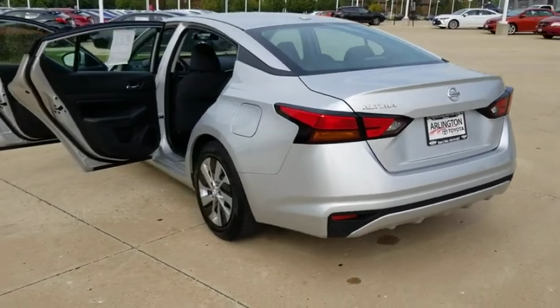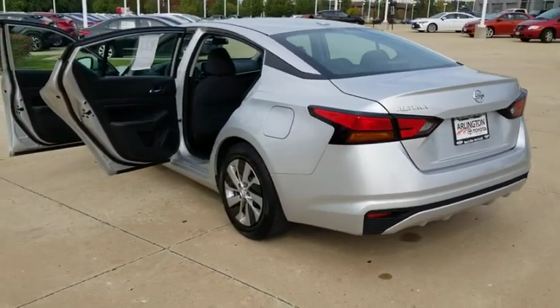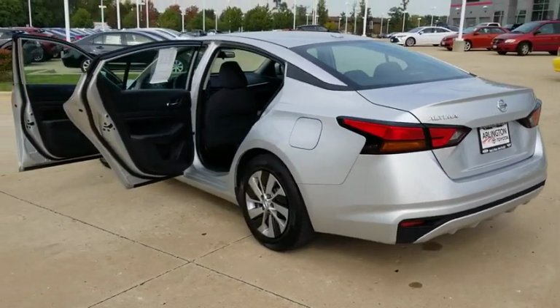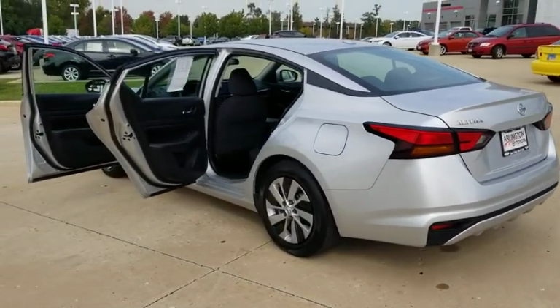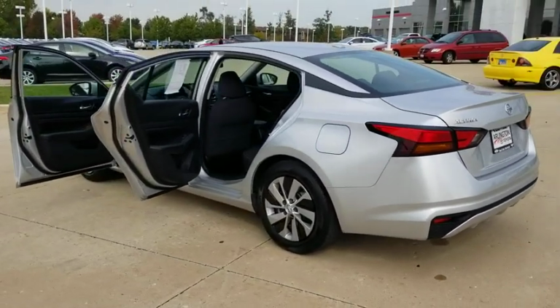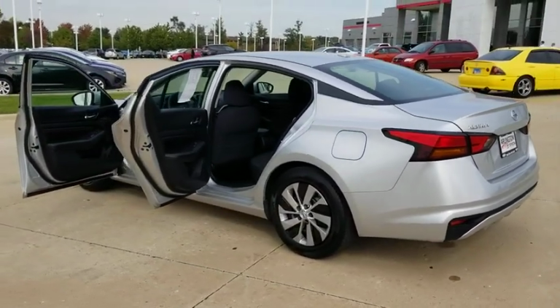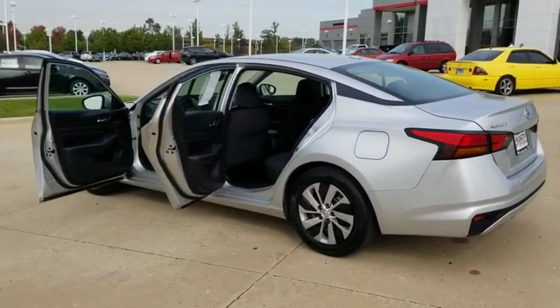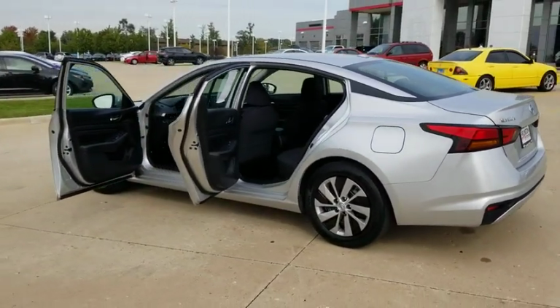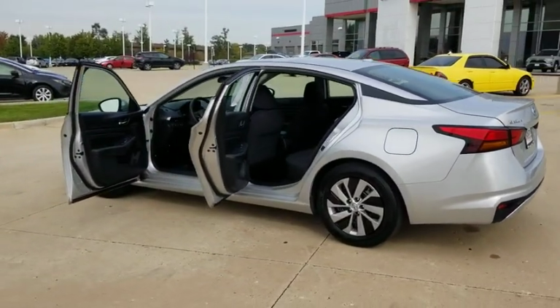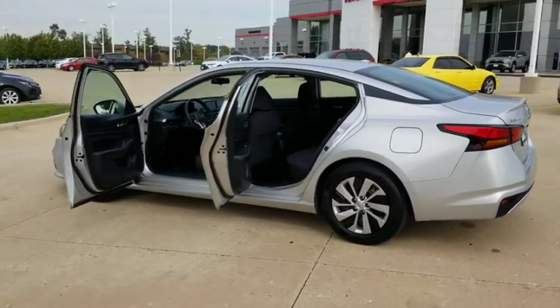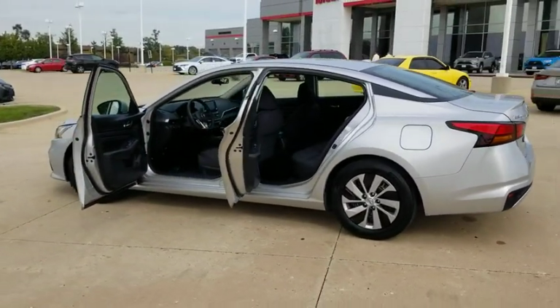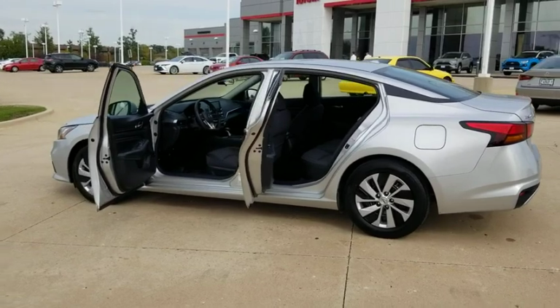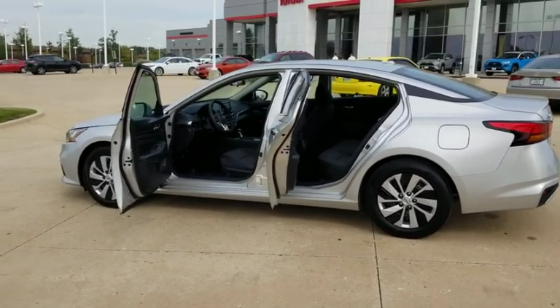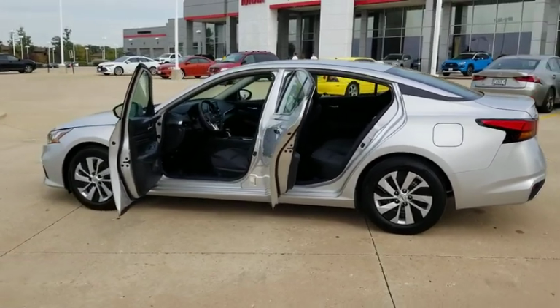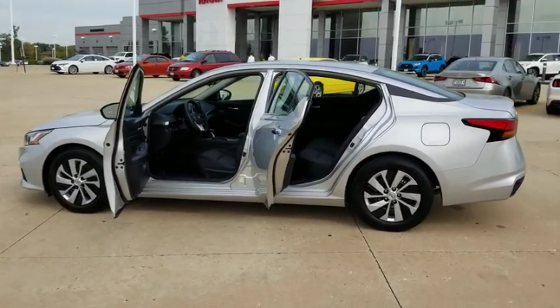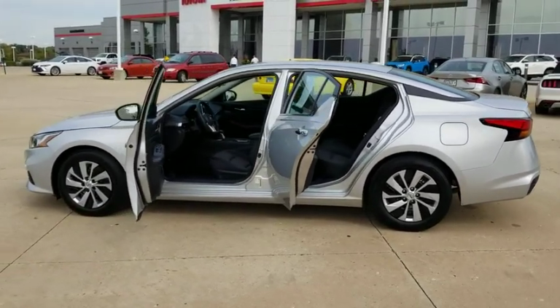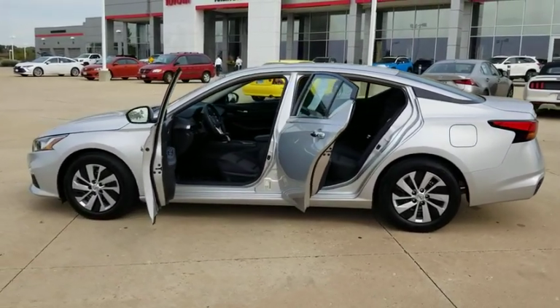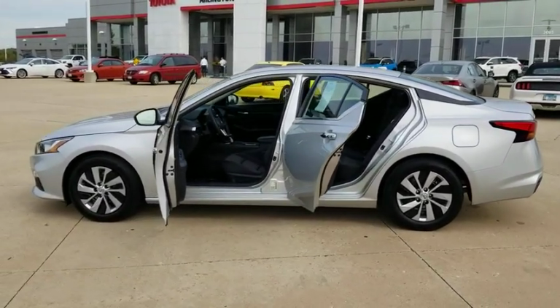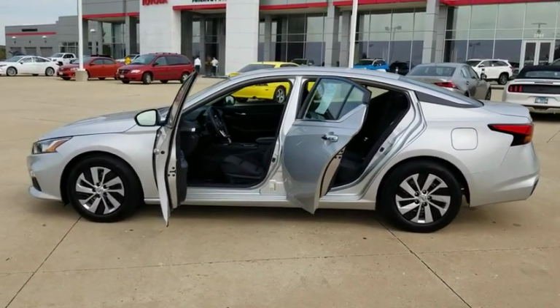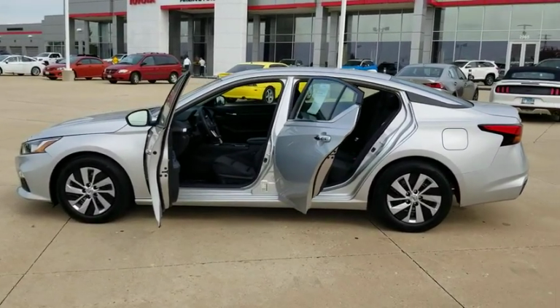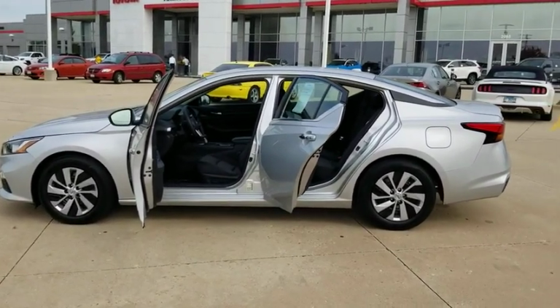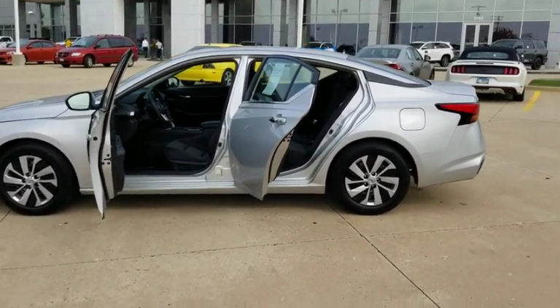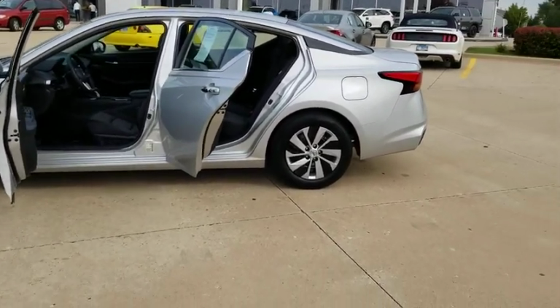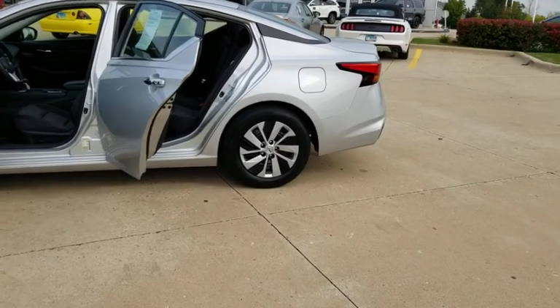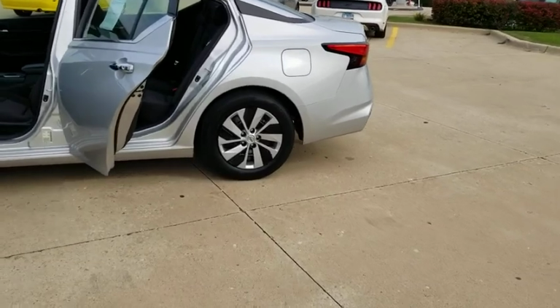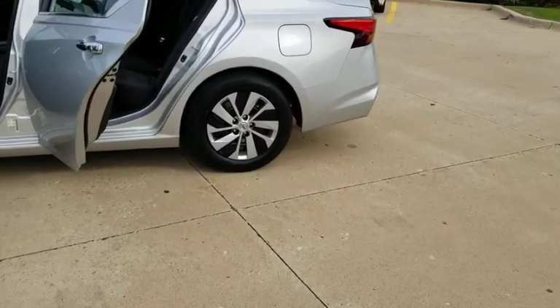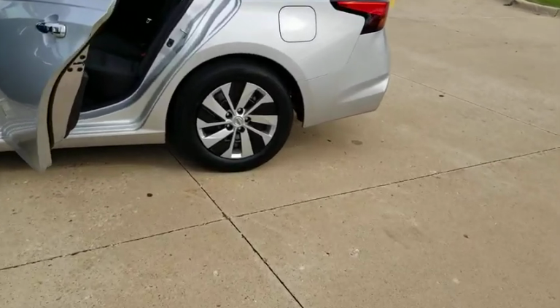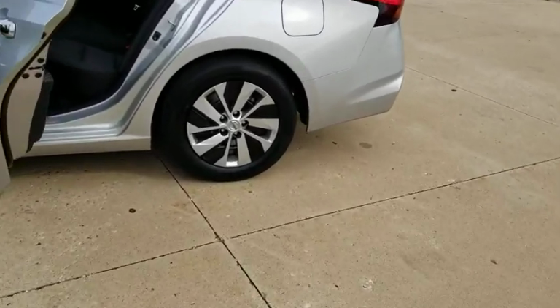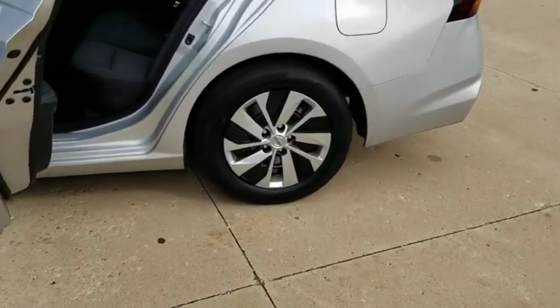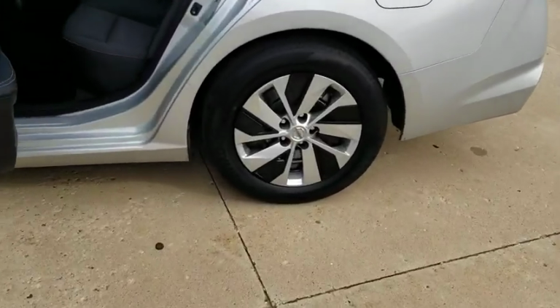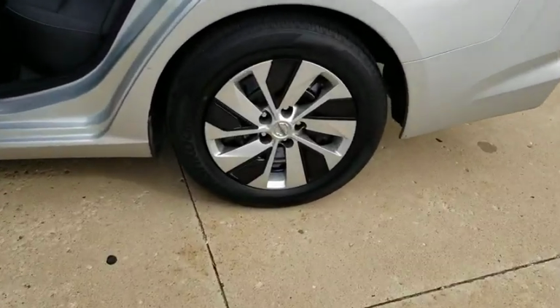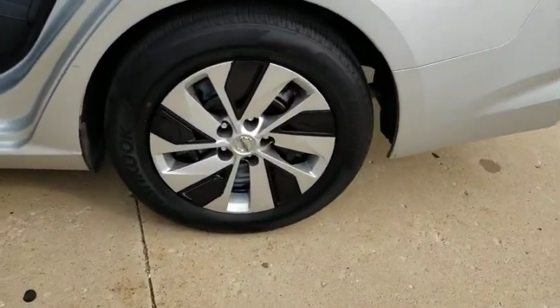This vehicle has less than 25,000 miles. Here are some of this vehicle's great options: steering wheel audio controls, keyless entry, anti-lock braking system, heated seats, remote engine start, backup camera.